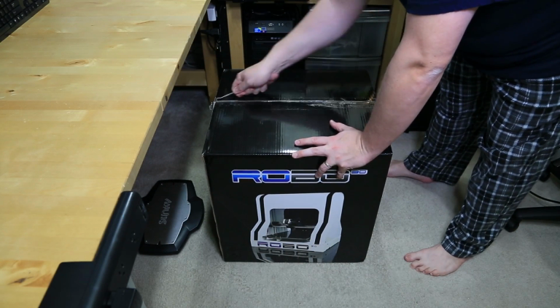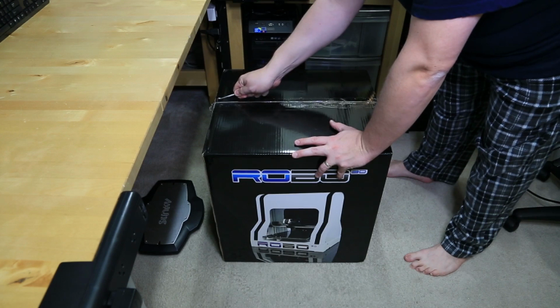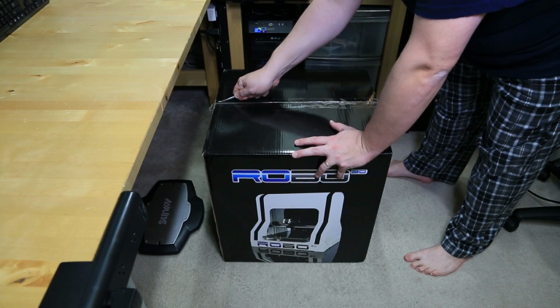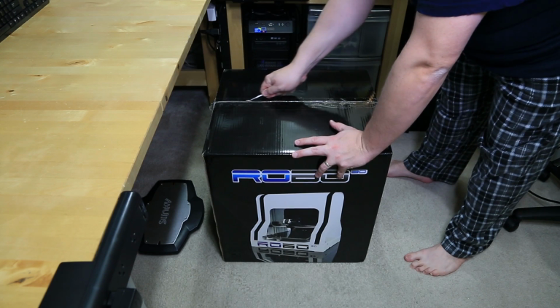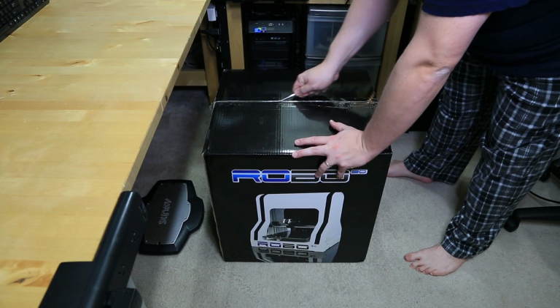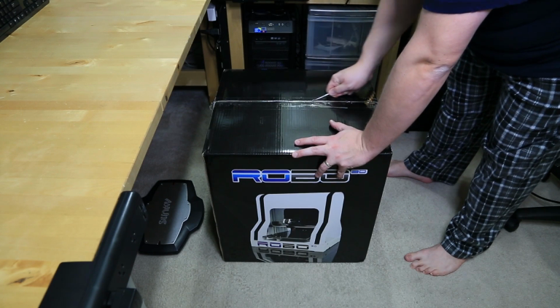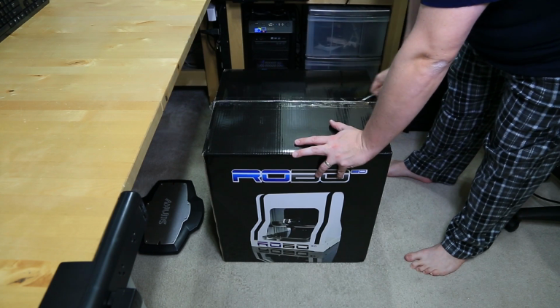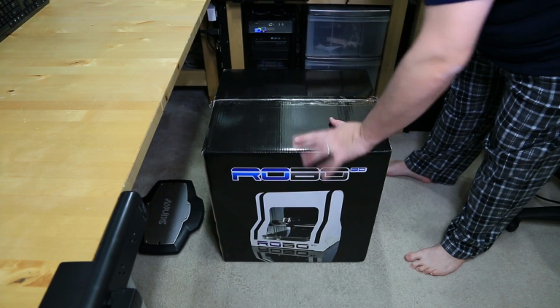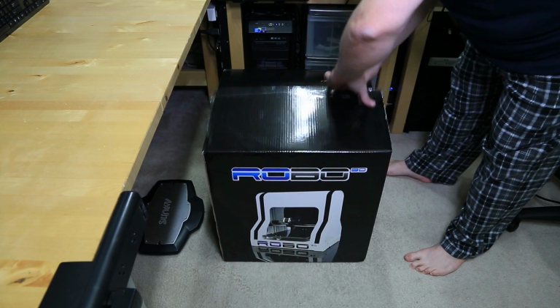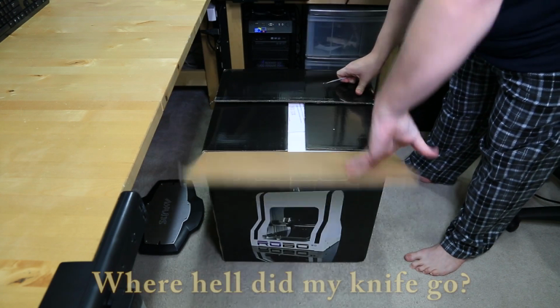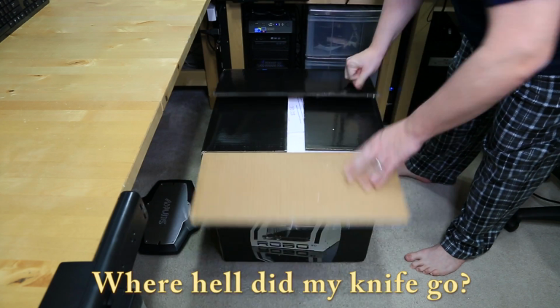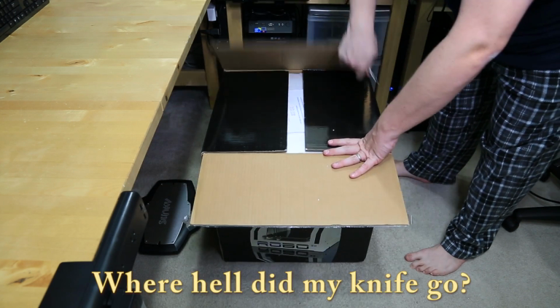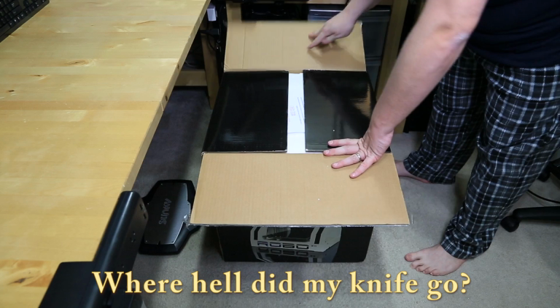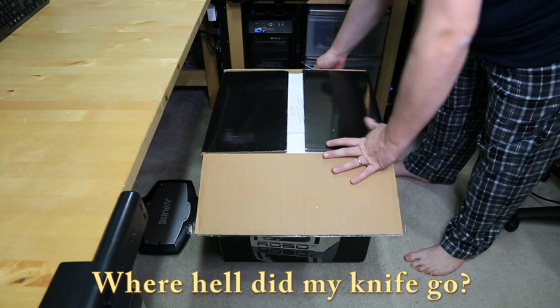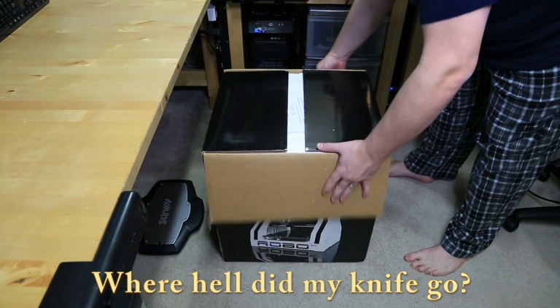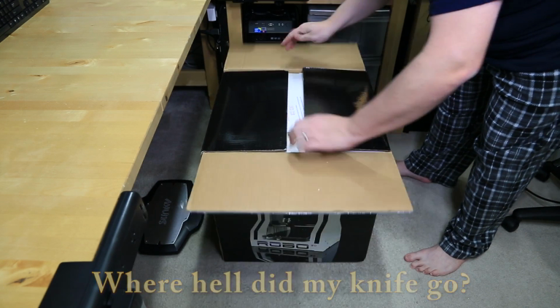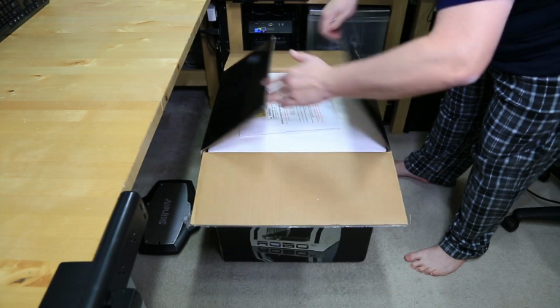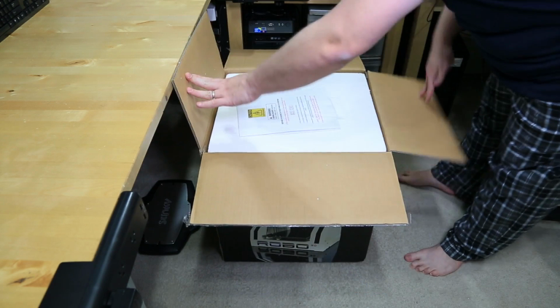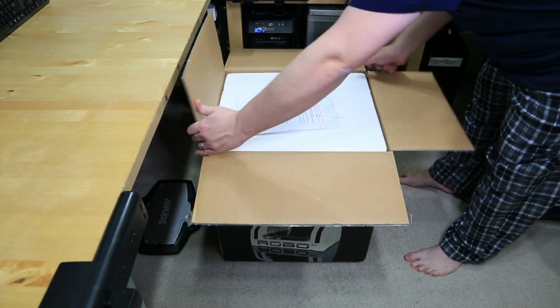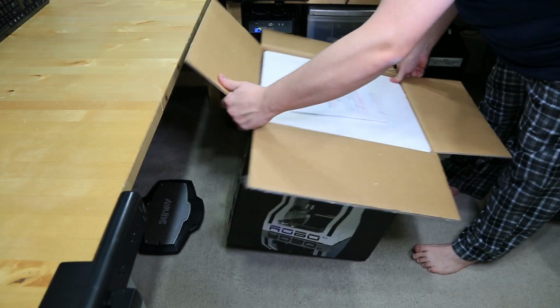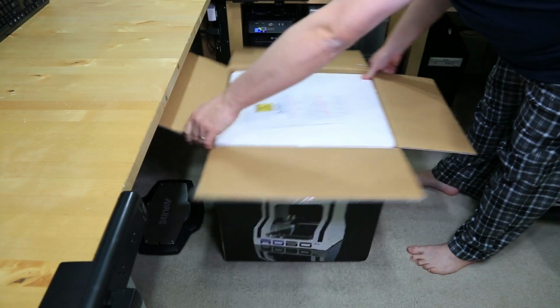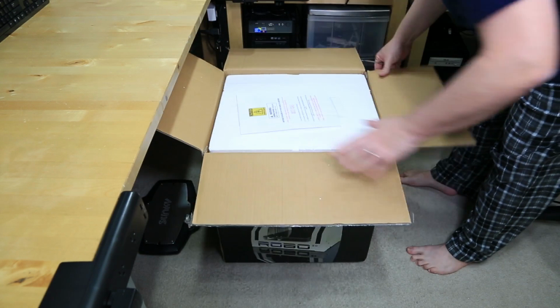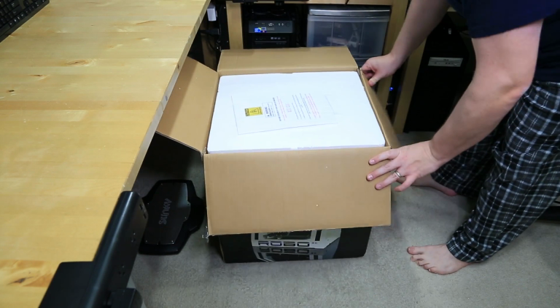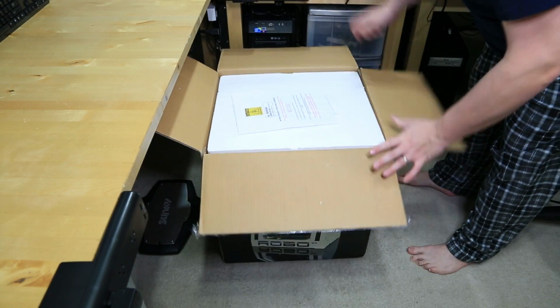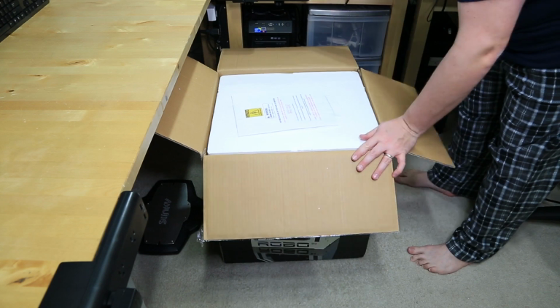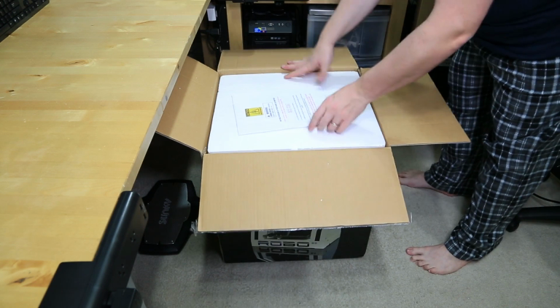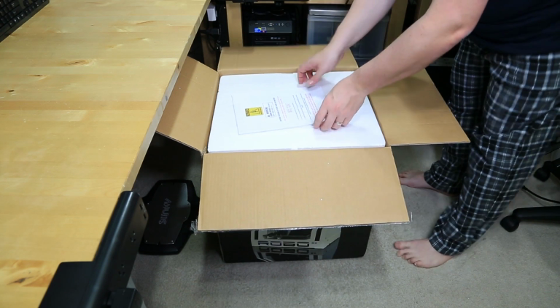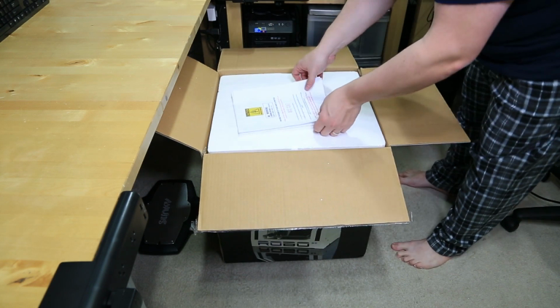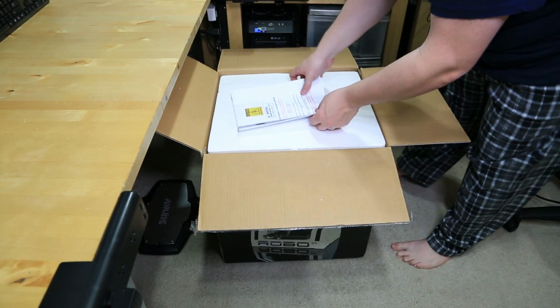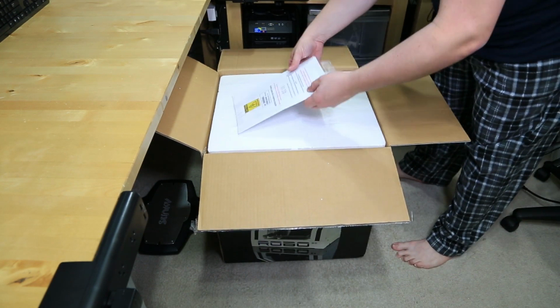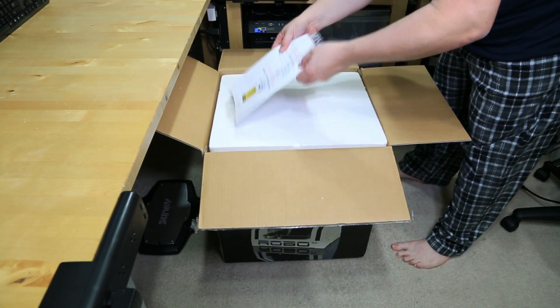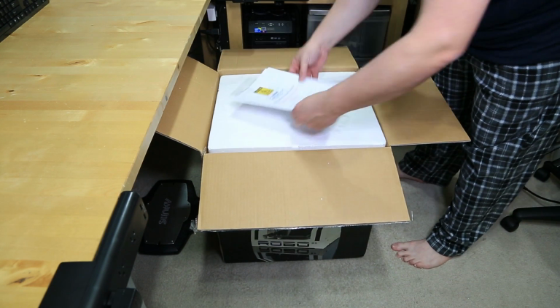Let's go ahead and open this thing up. I've got my dental pick, which we all know is the preferred method of opening boxes, mainly if you're lazy. Let's go ahead and flap under there.